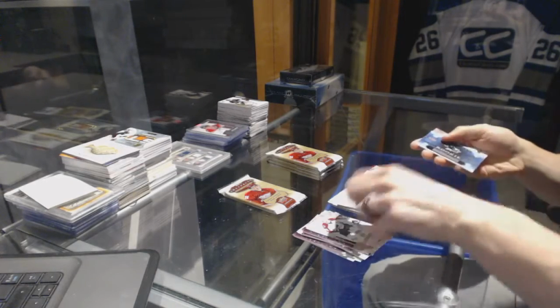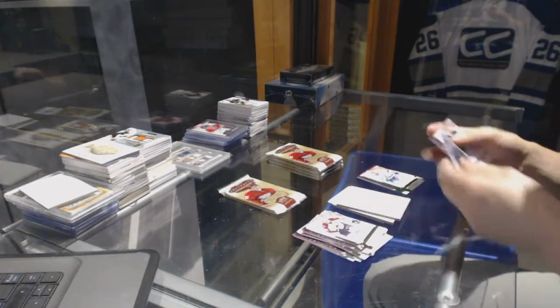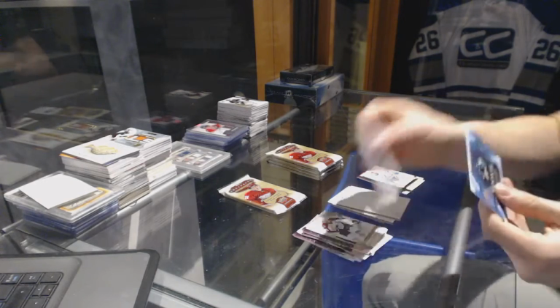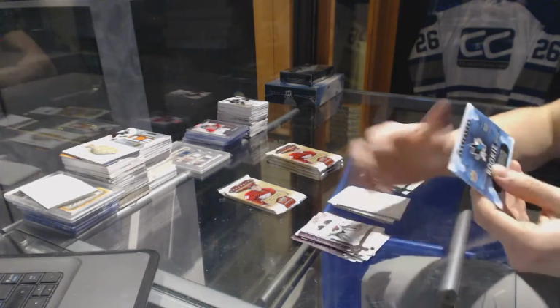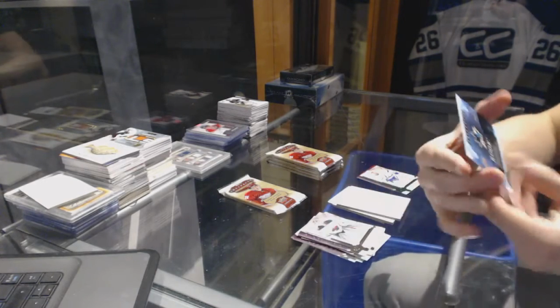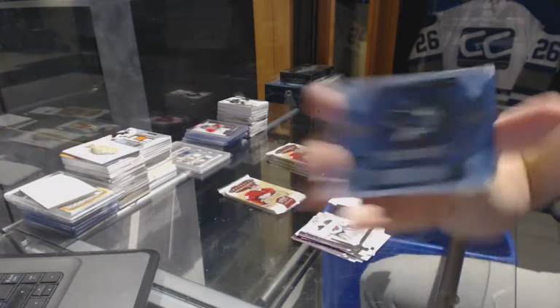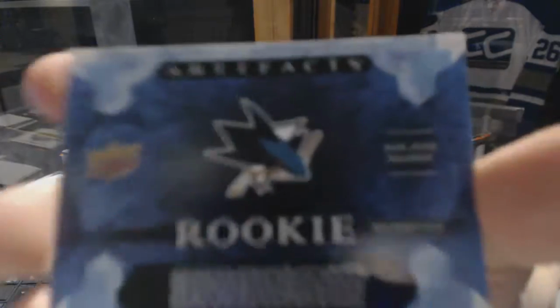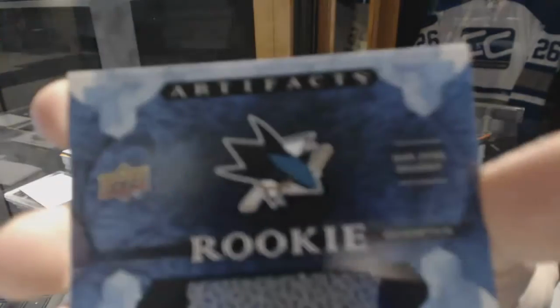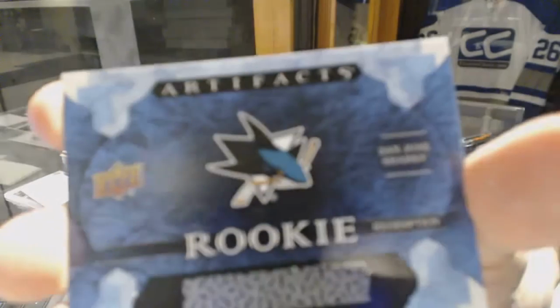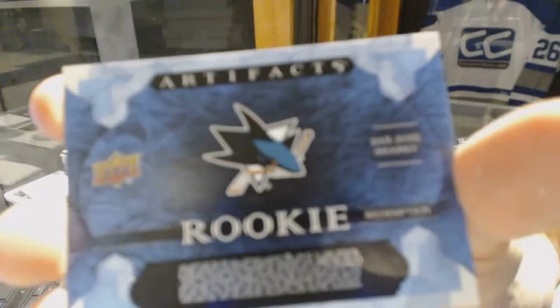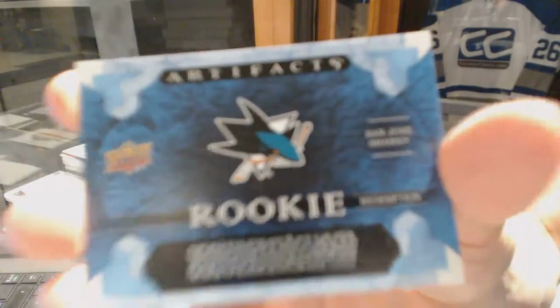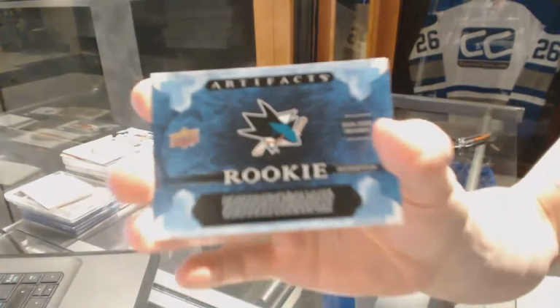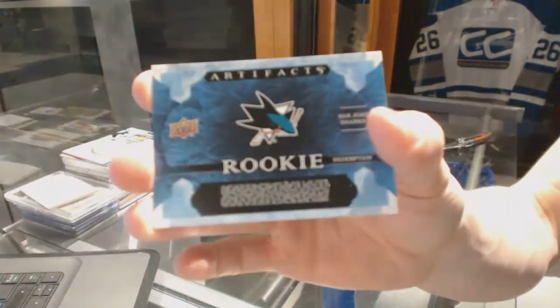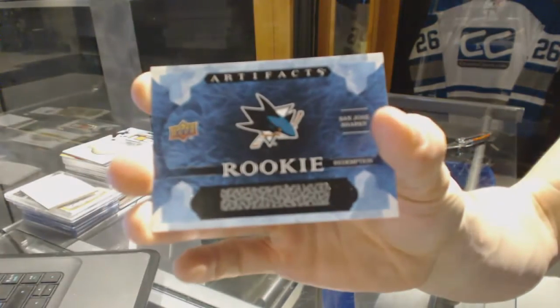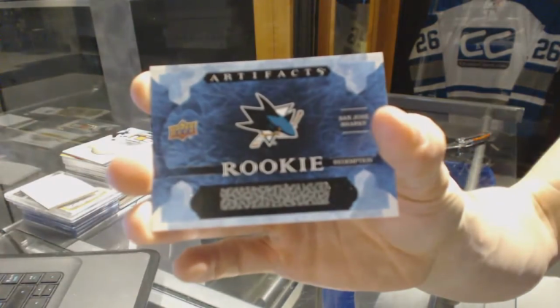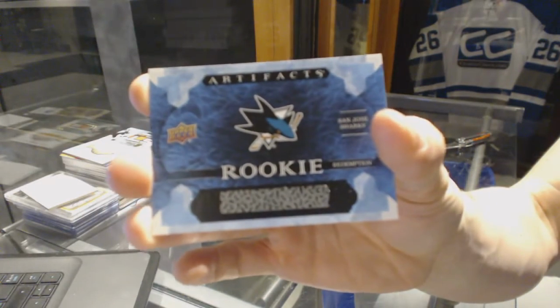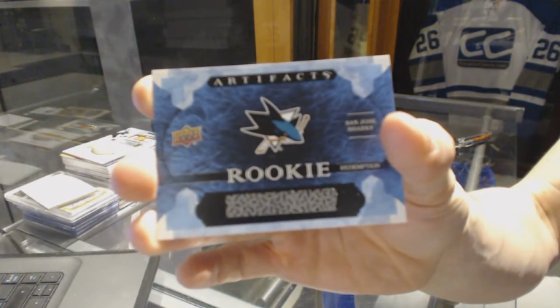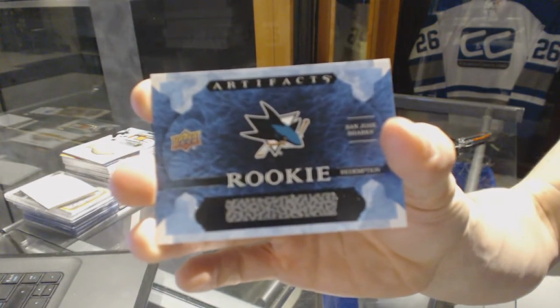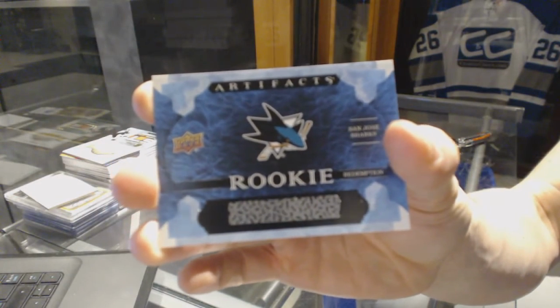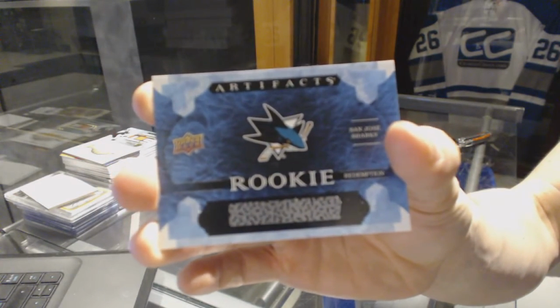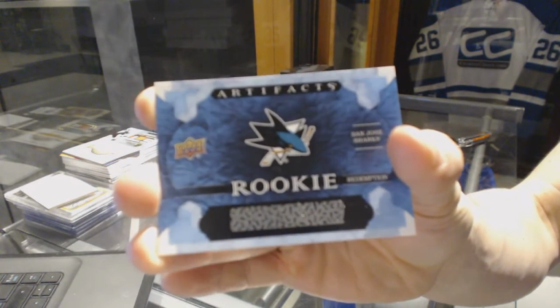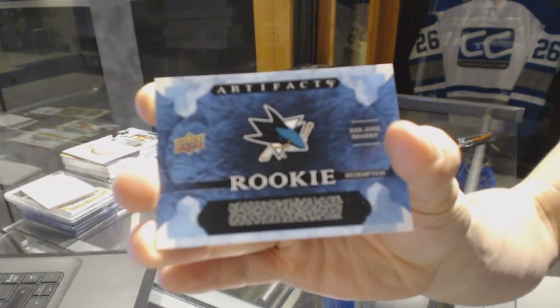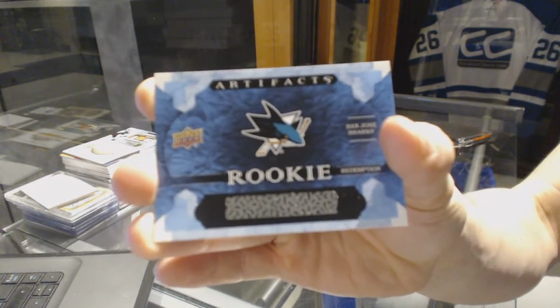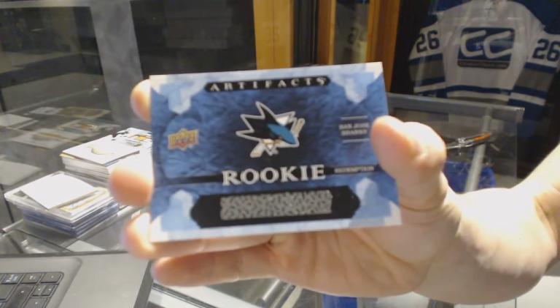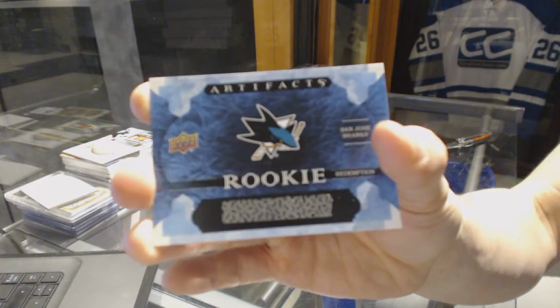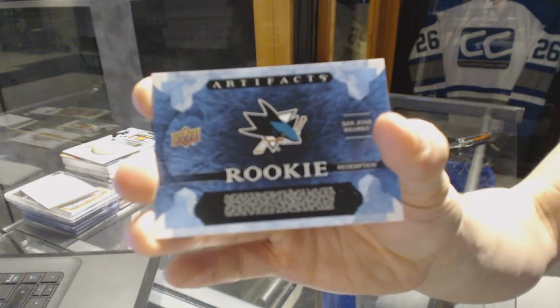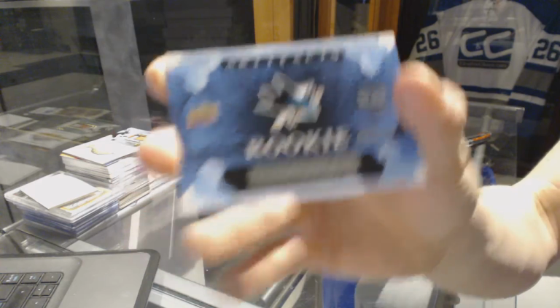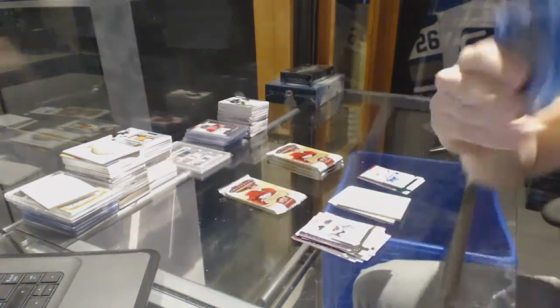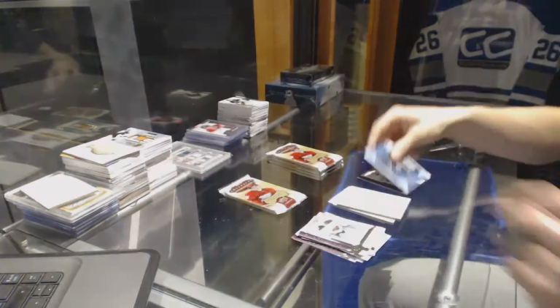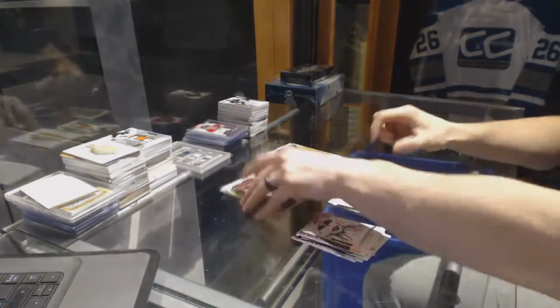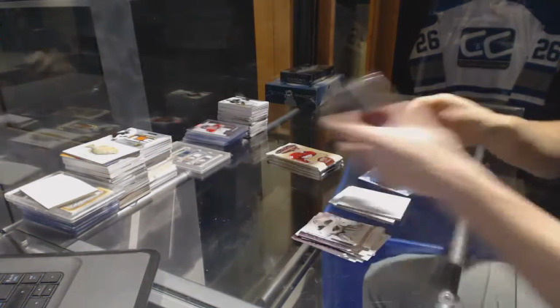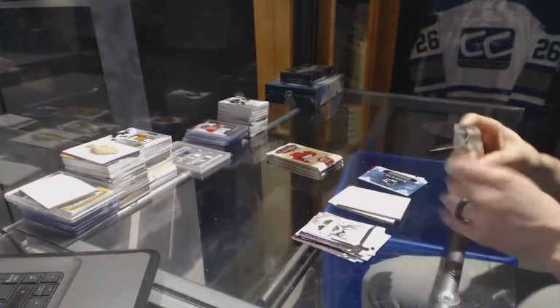We've got a rookie redemption for the San Jose Sharks, Kevin LeBanc.